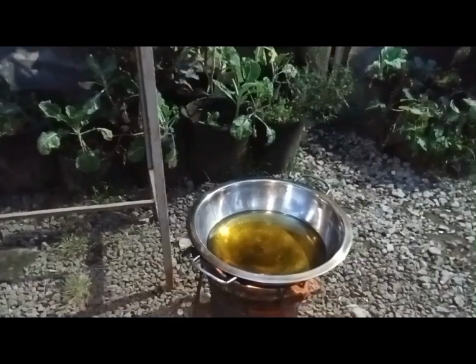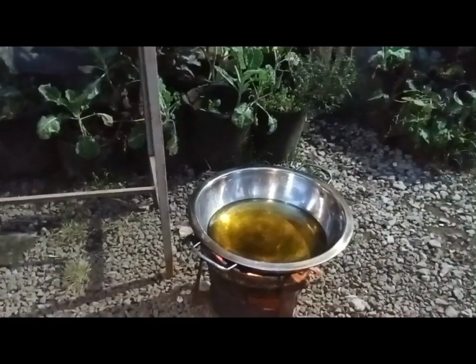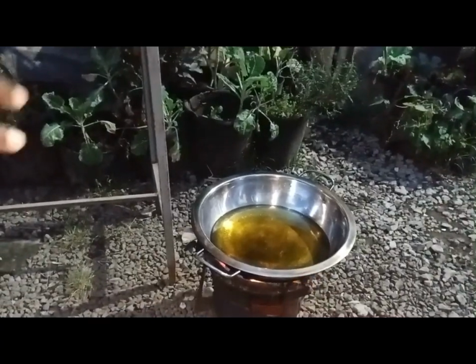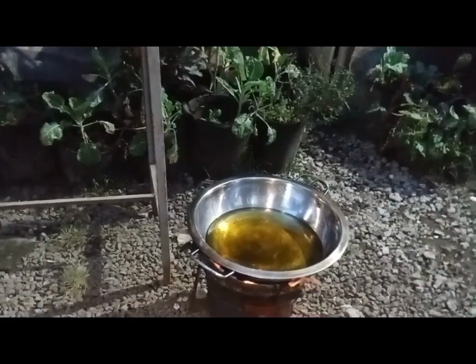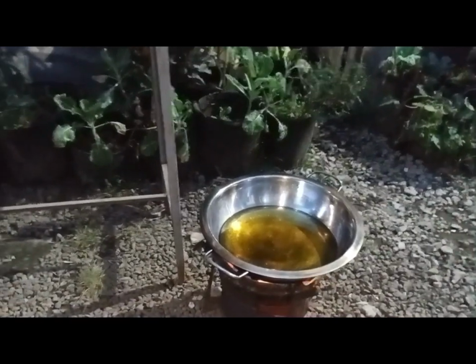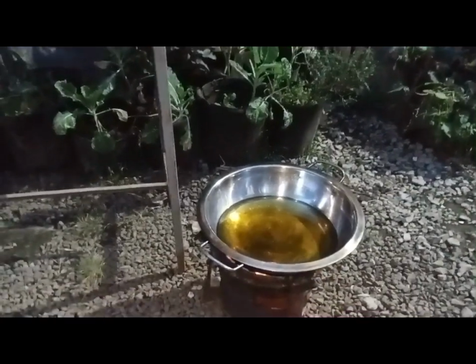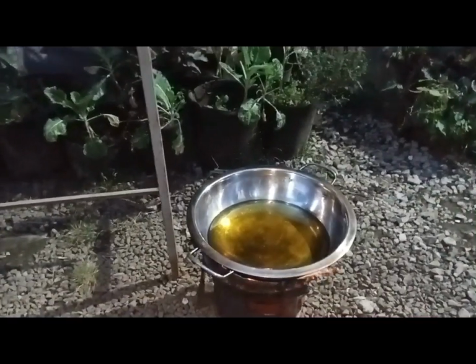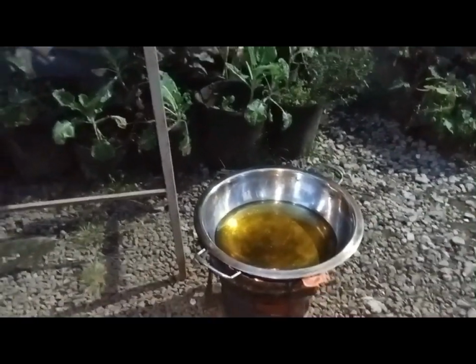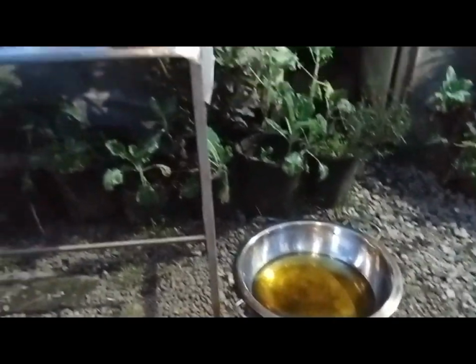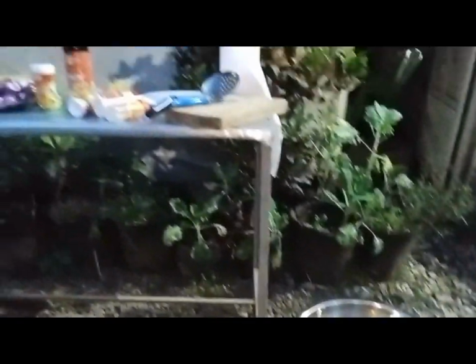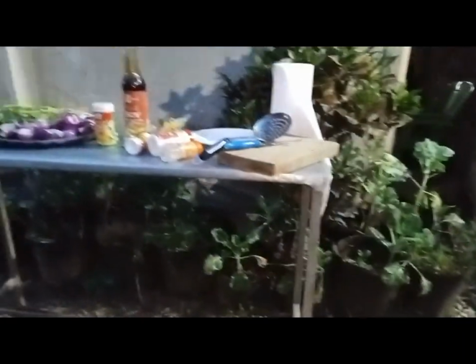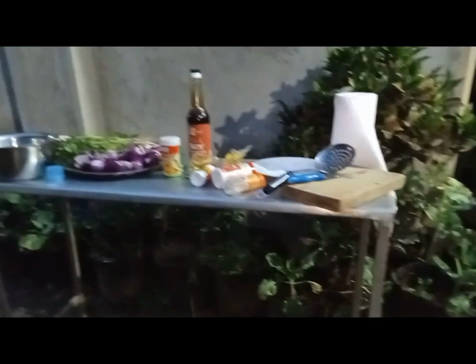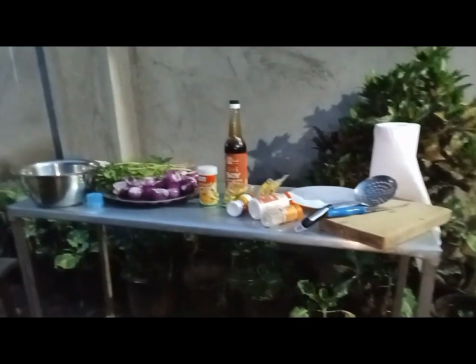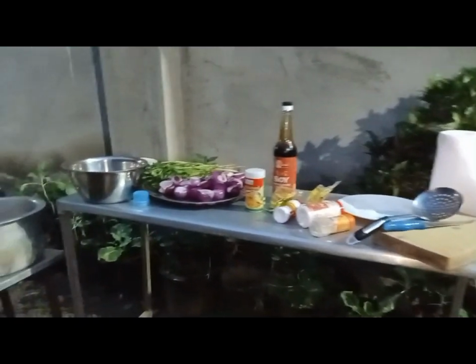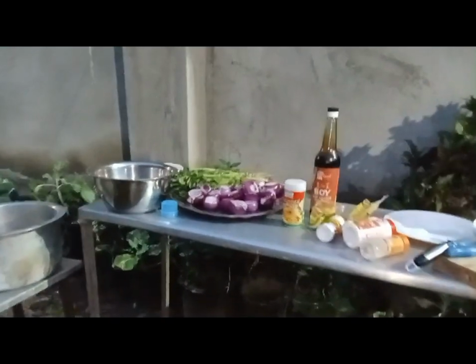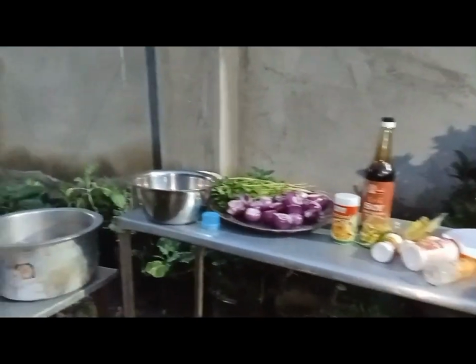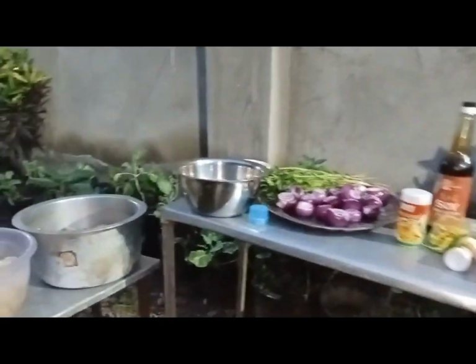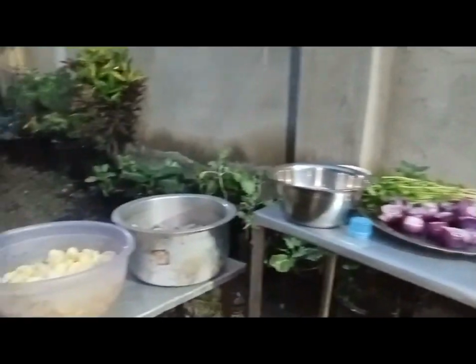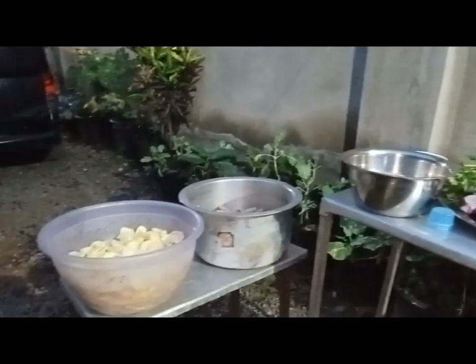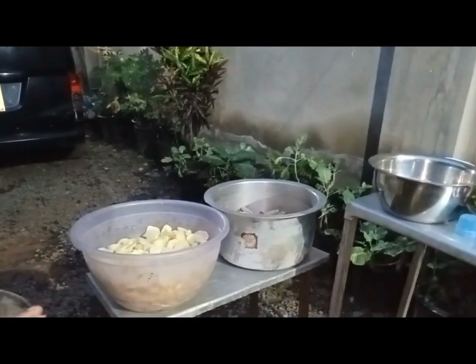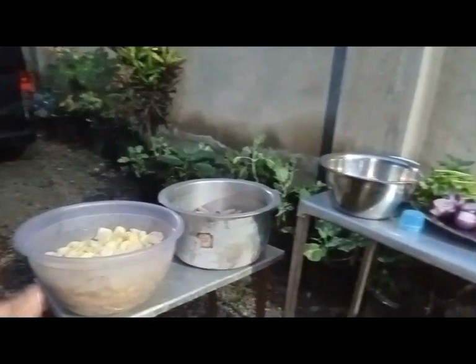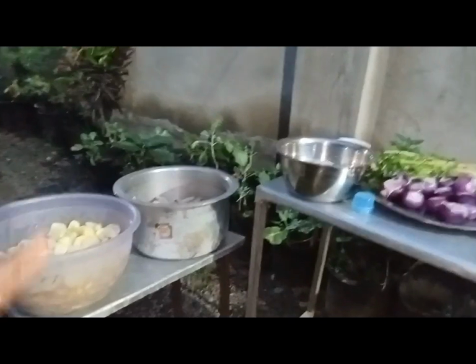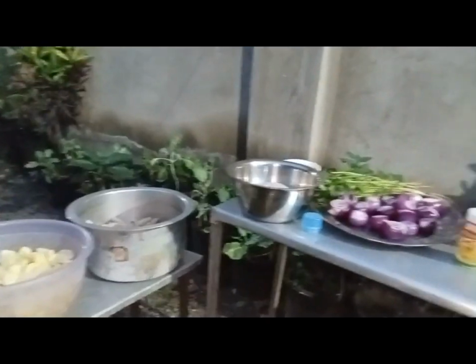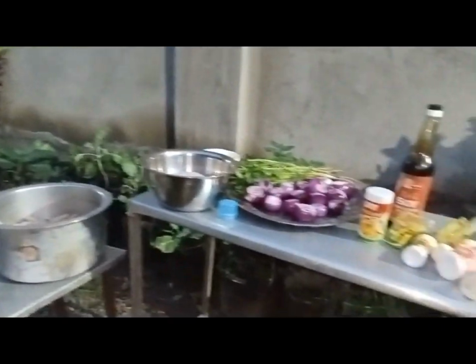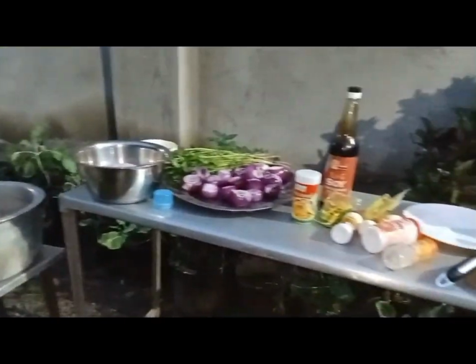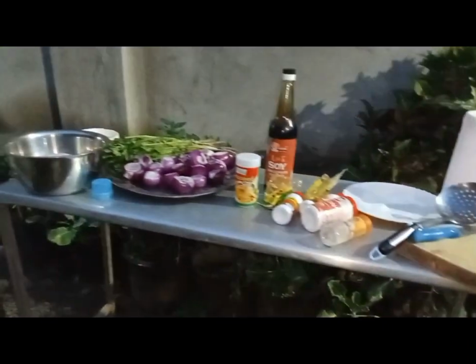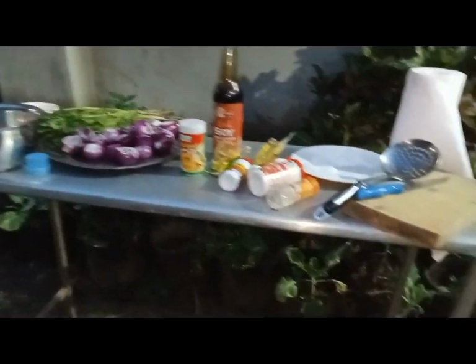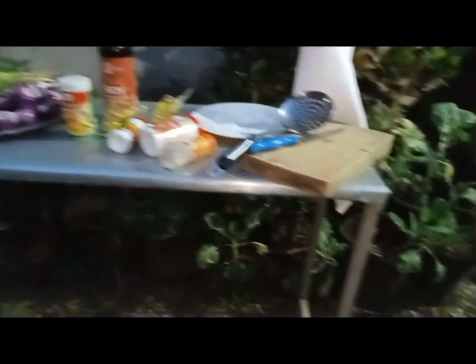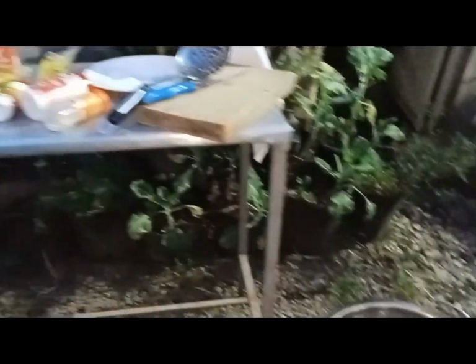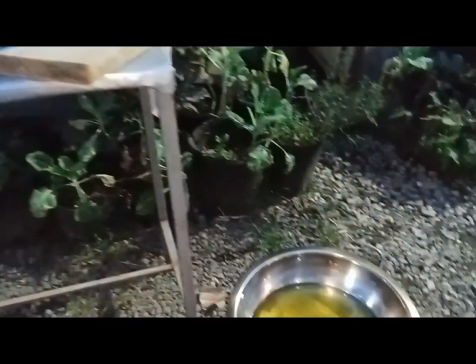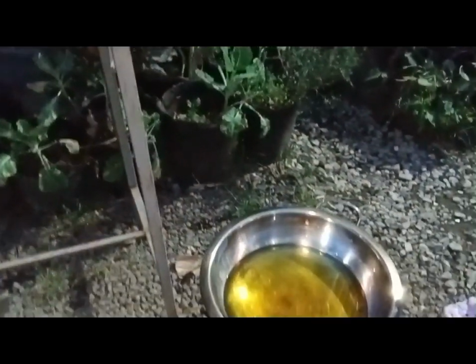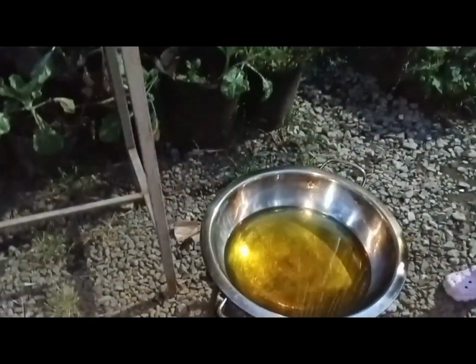Then afterwards I want to do the bananas. Kindly subscribe to my YouTube channel, Chef Nansito here, and let's do this together. Let's do this recipe together. And don't go anywhere, just stay there and we do this together.